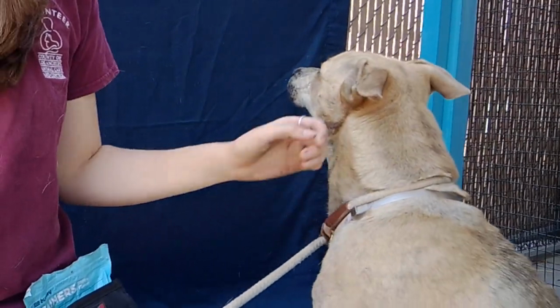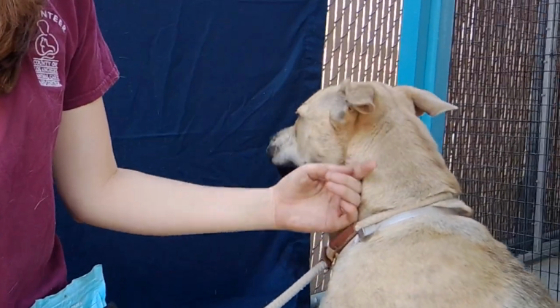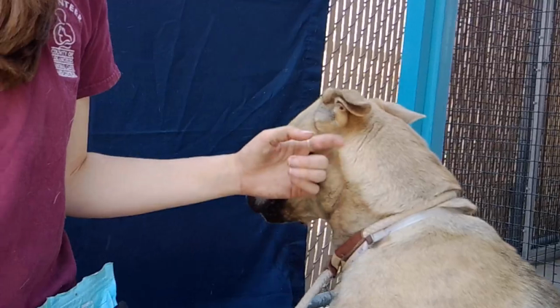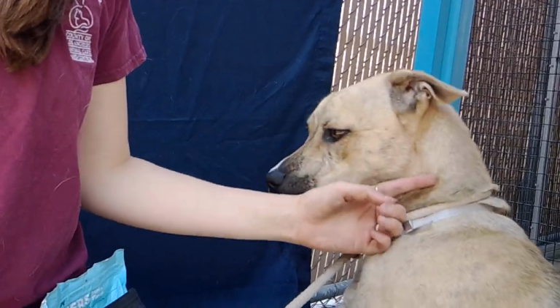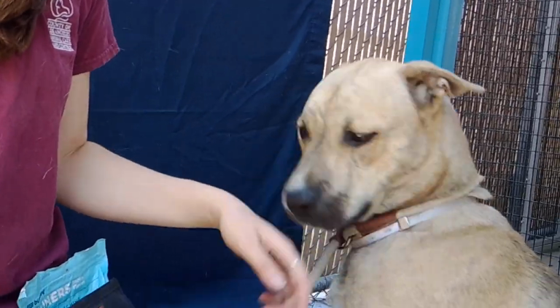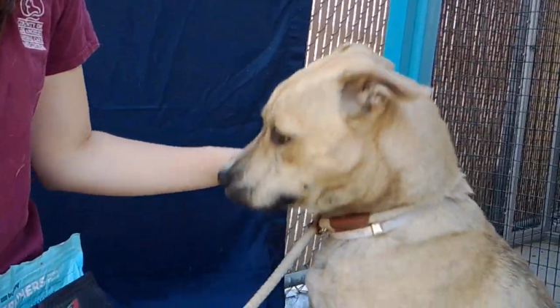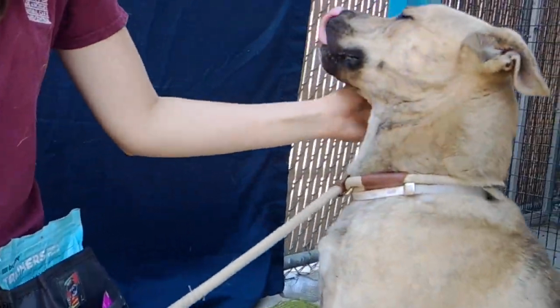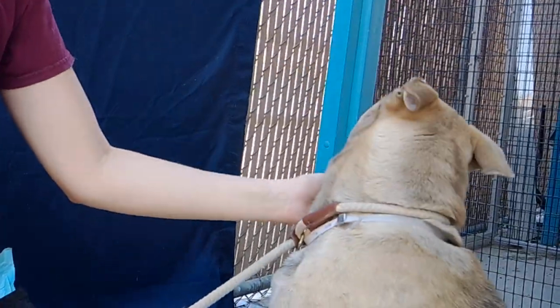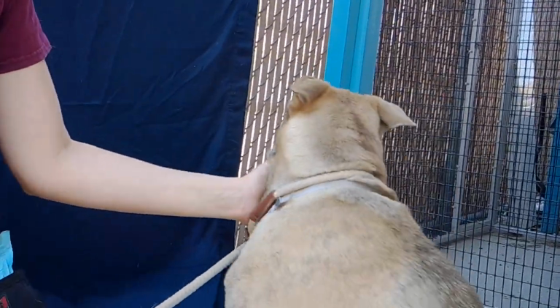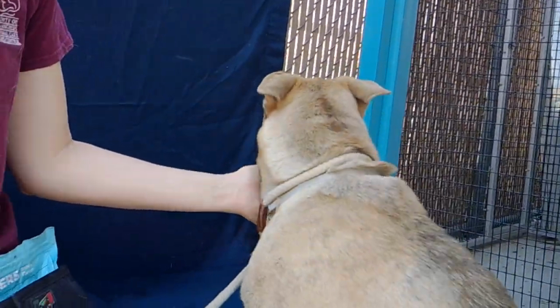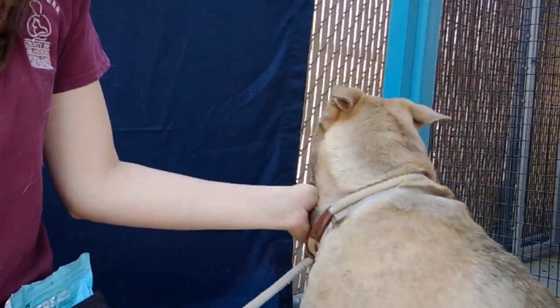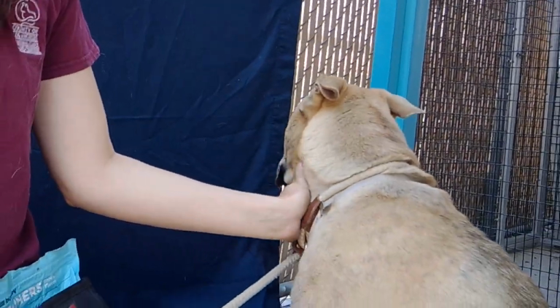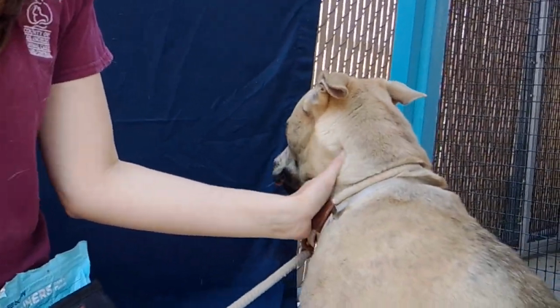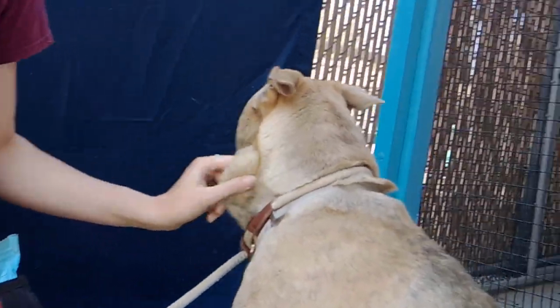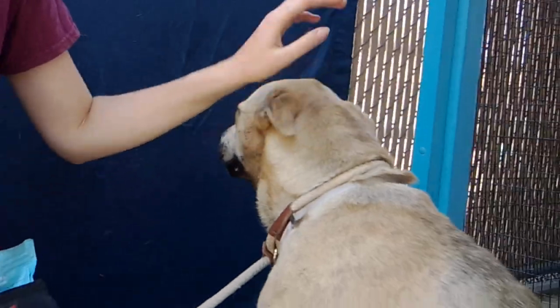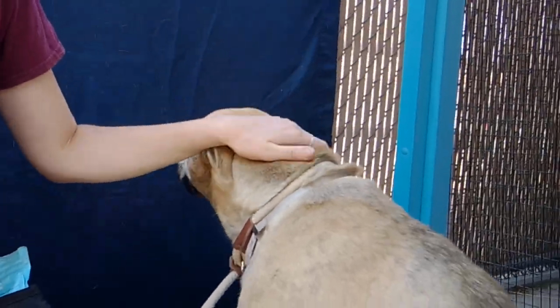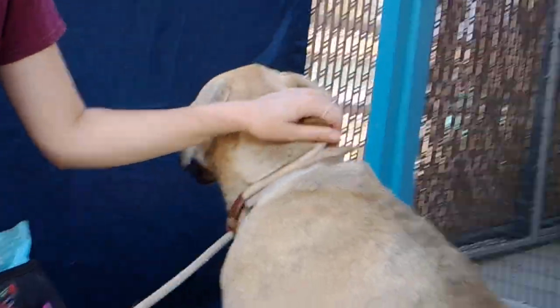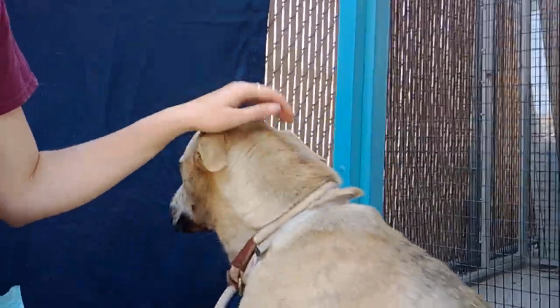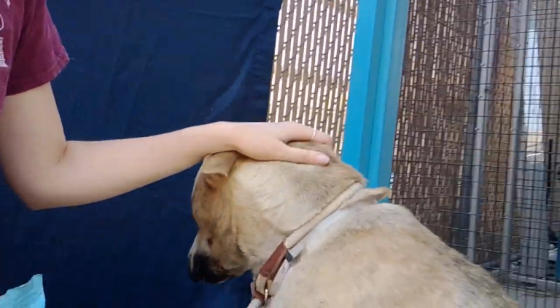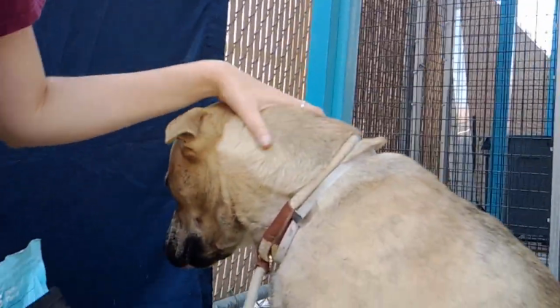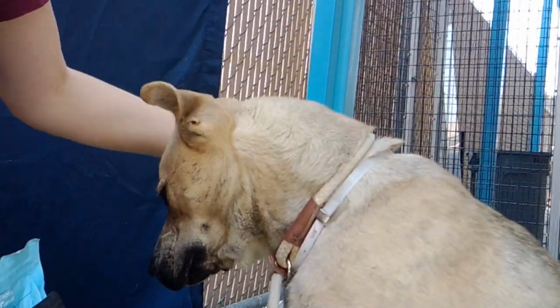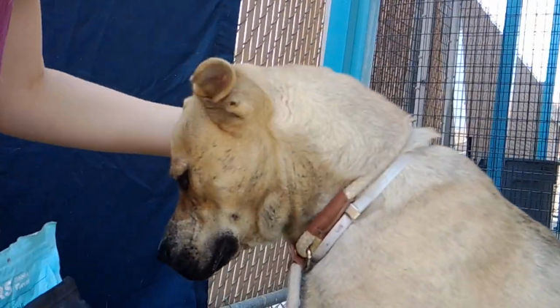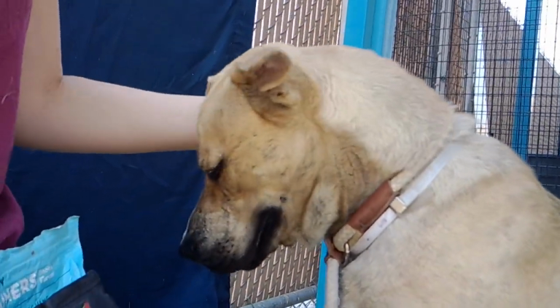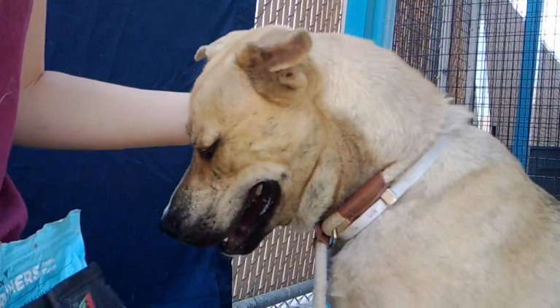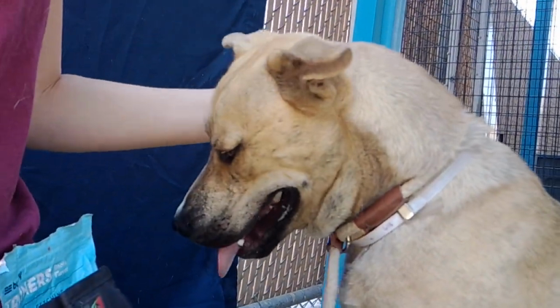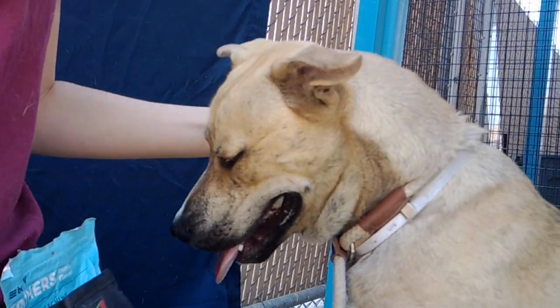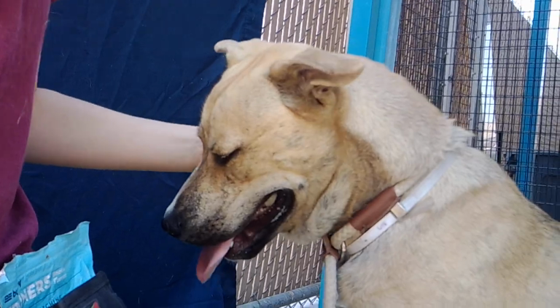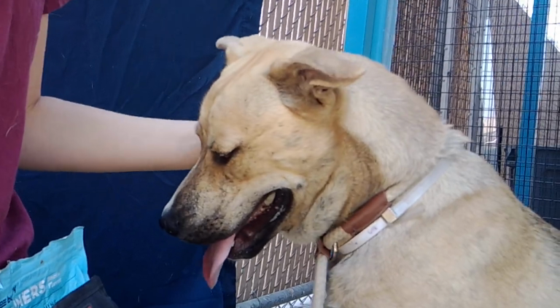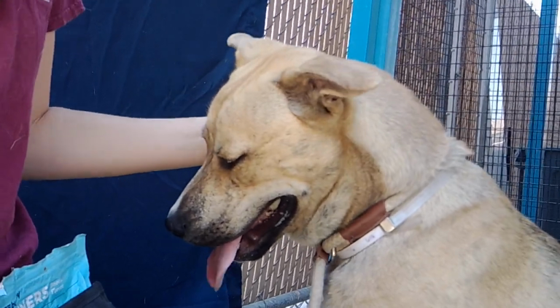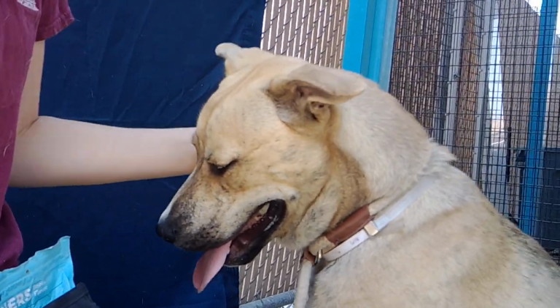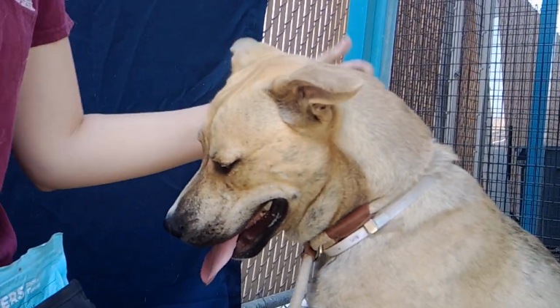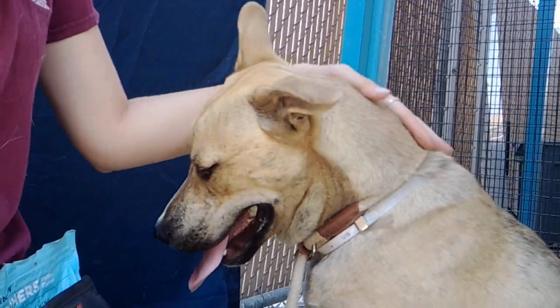In the playgroups here, he likes to be in the rough and rowdy and really get into it and play, so he's just looking for a home that can give him the structure and the attention that he needs to be a happy, successful dog.